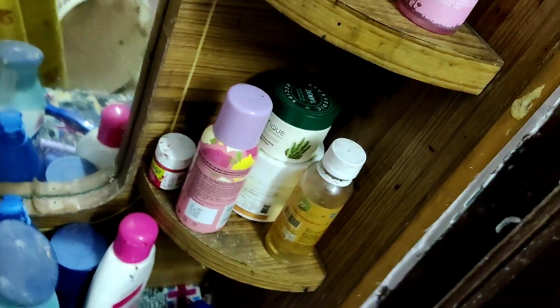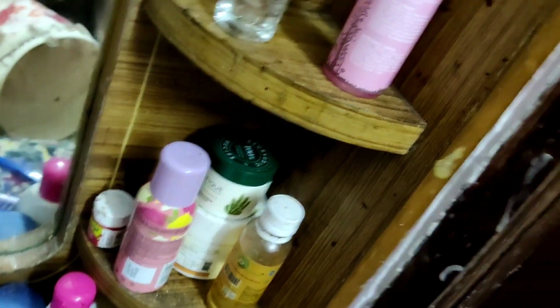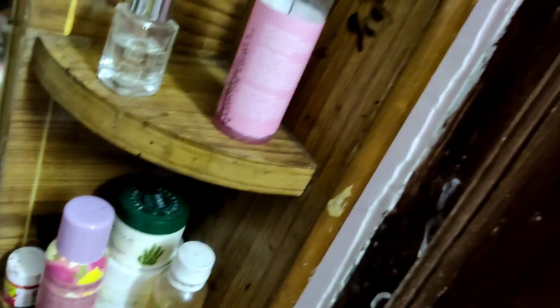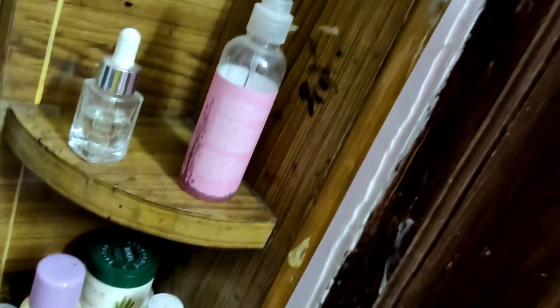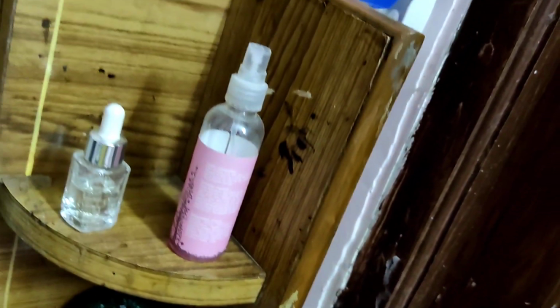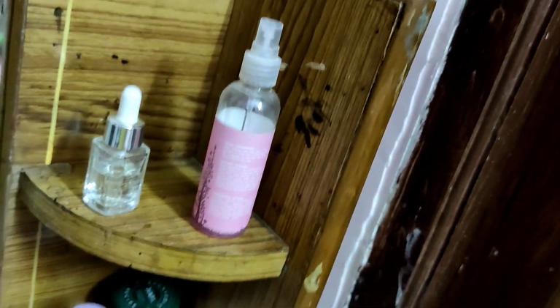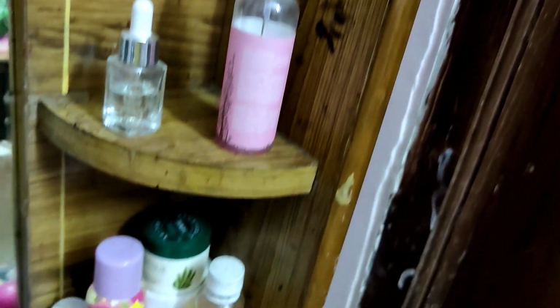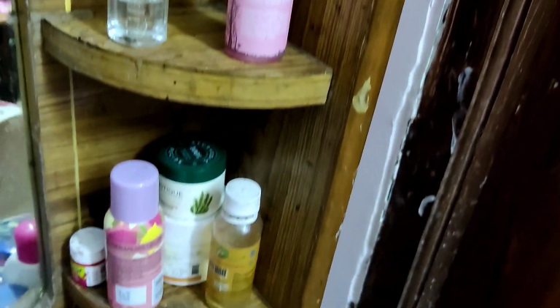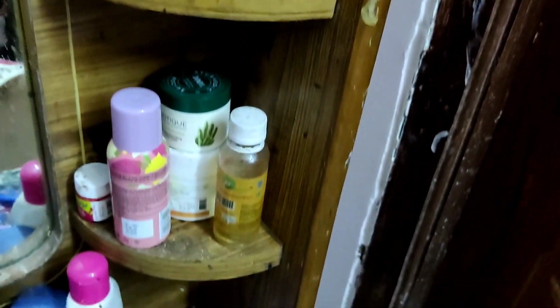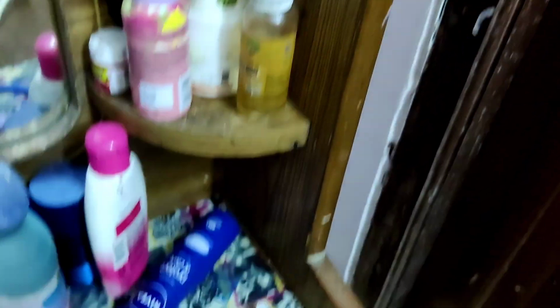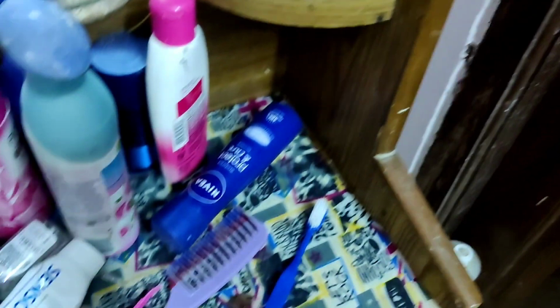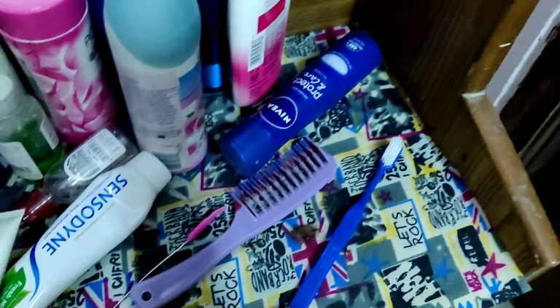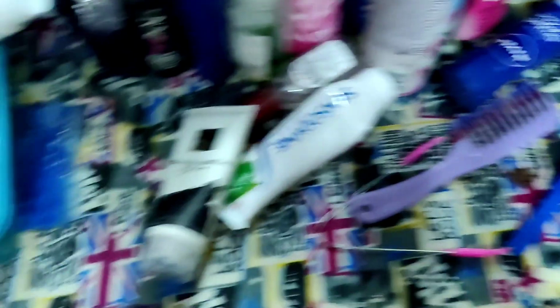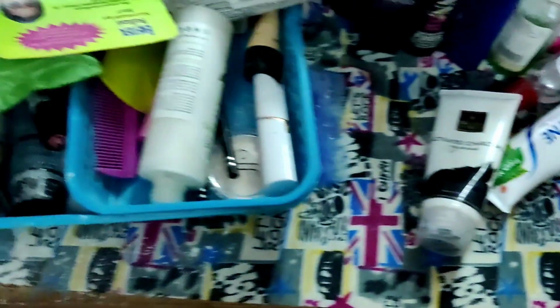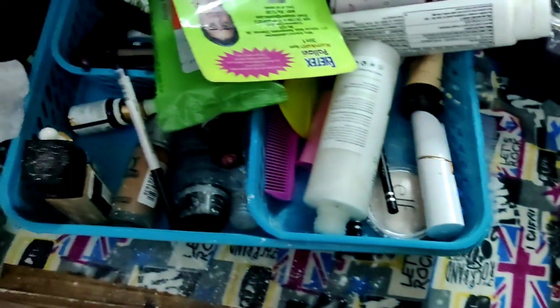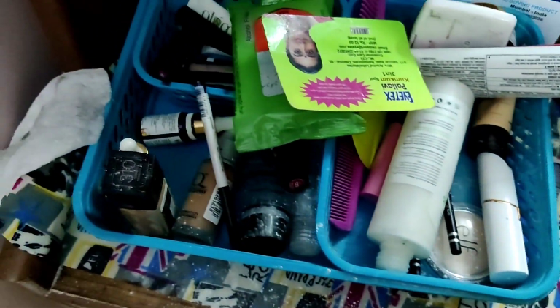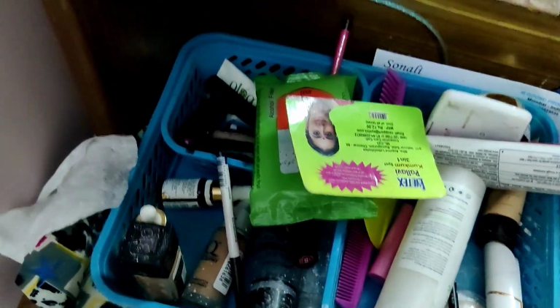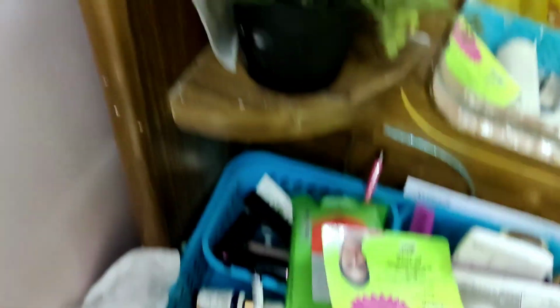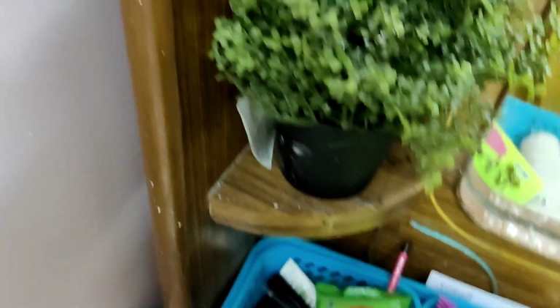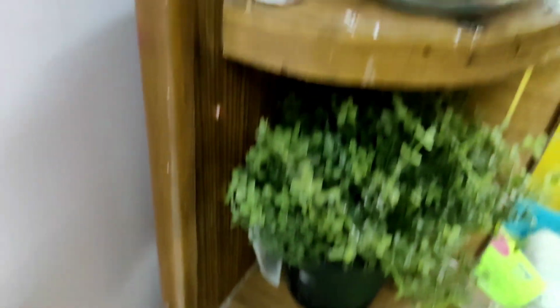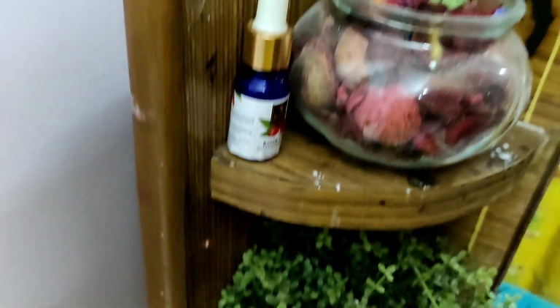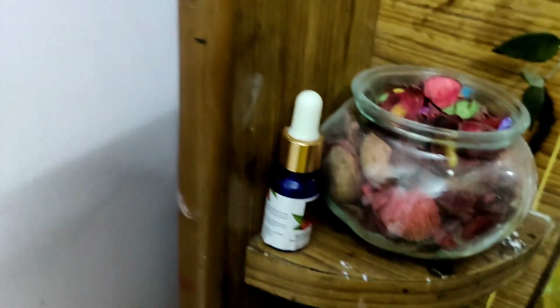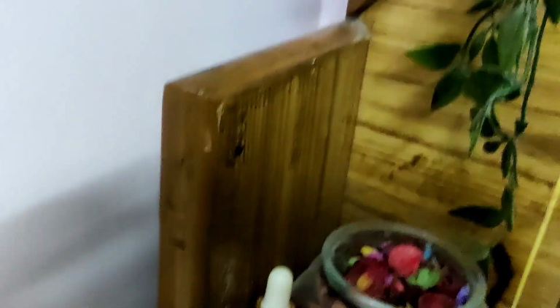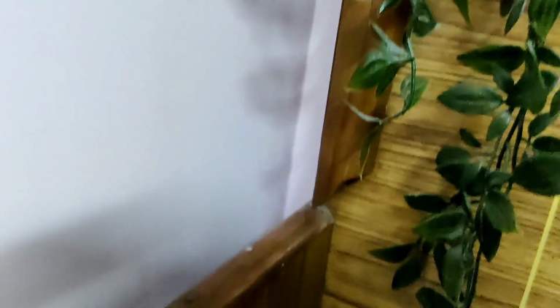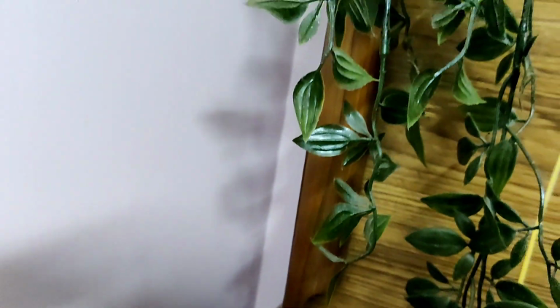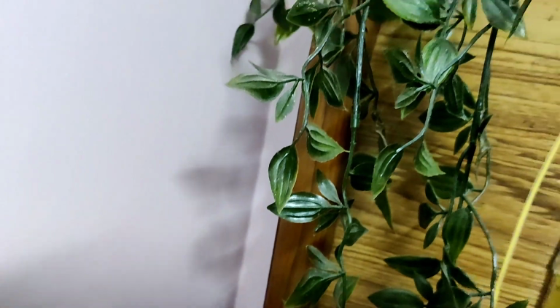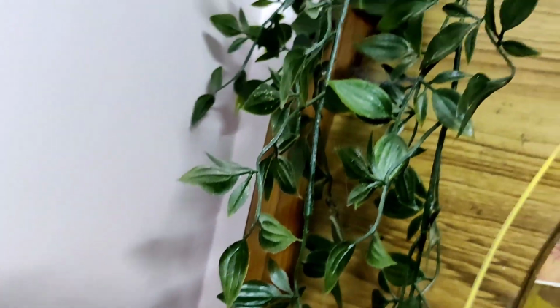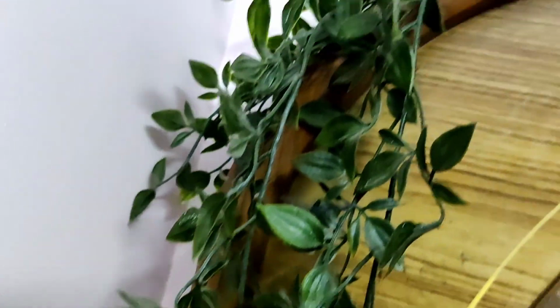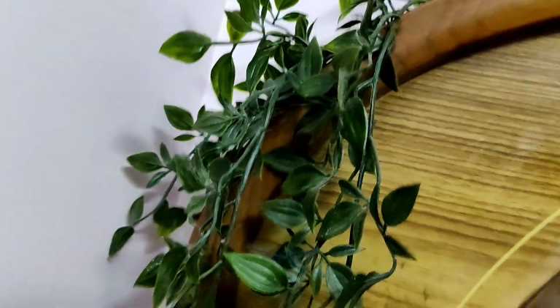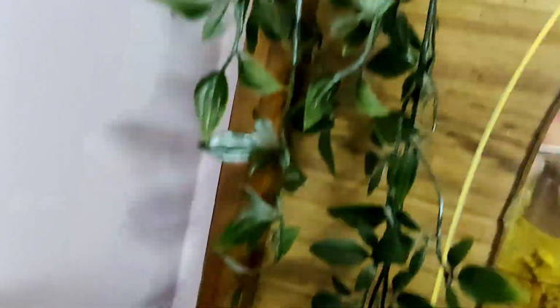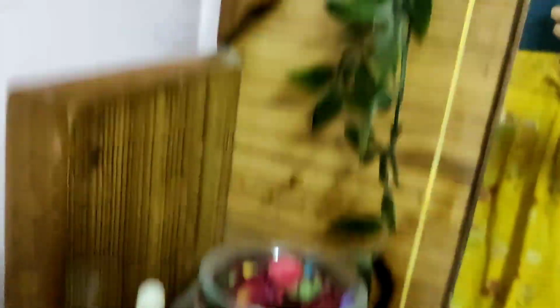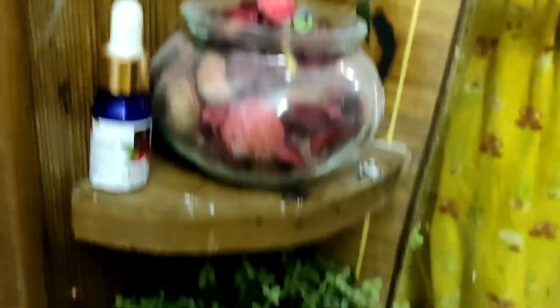My dressing table is 20 years old — I purchased this old dressing table. It is actually the most important thing, but I don't have time to show you all the organizing. So we are going to get started.